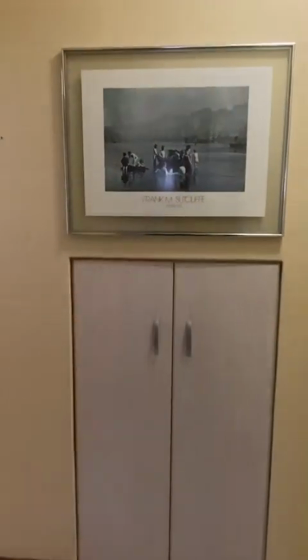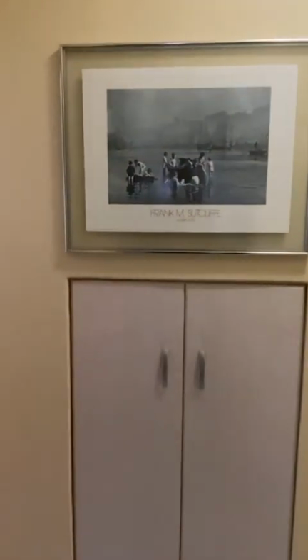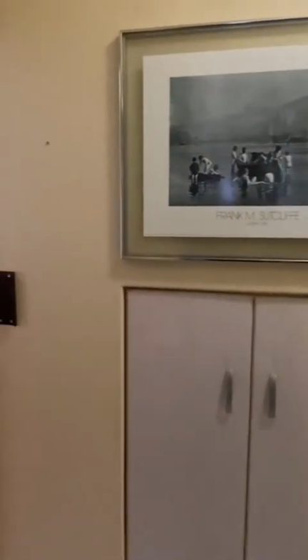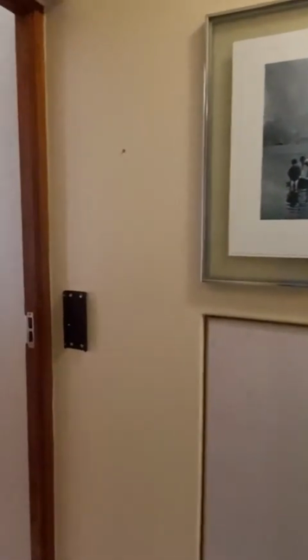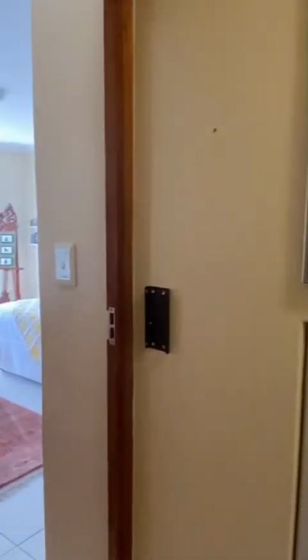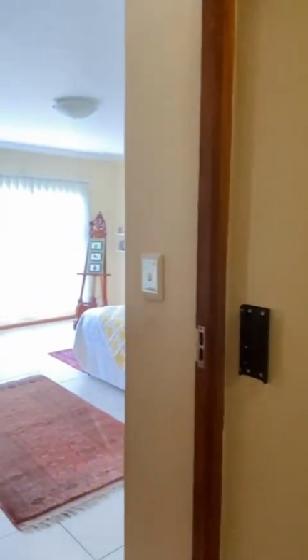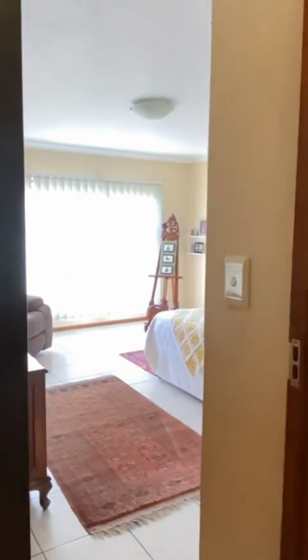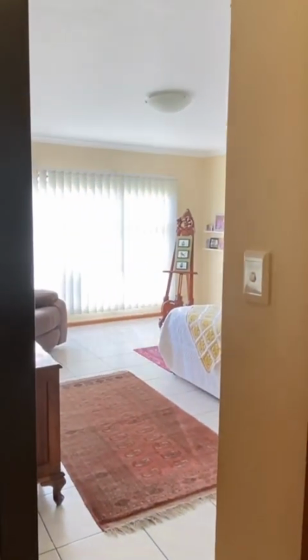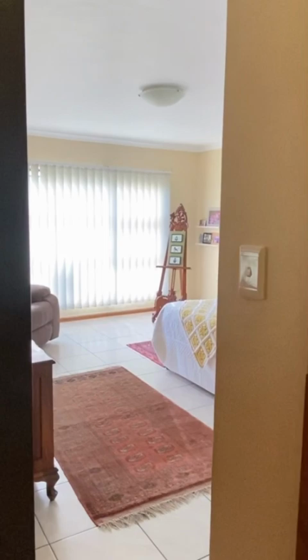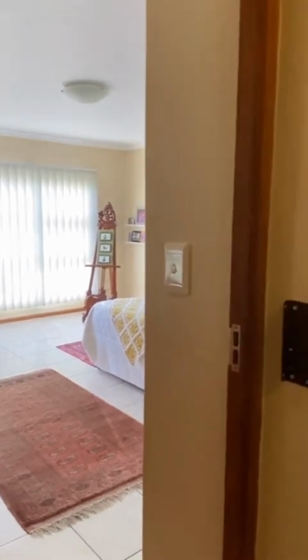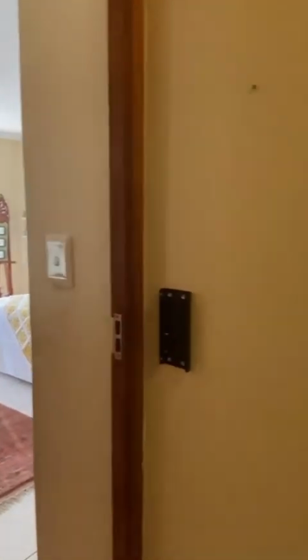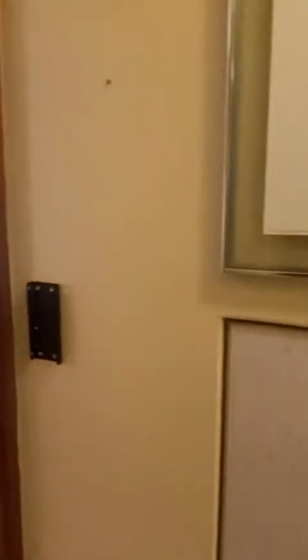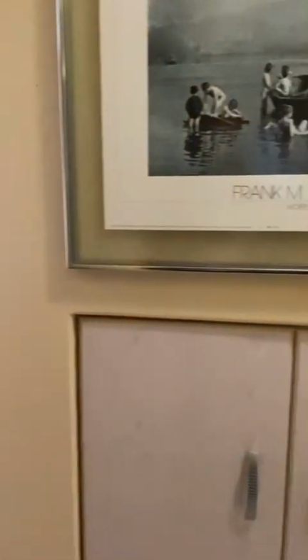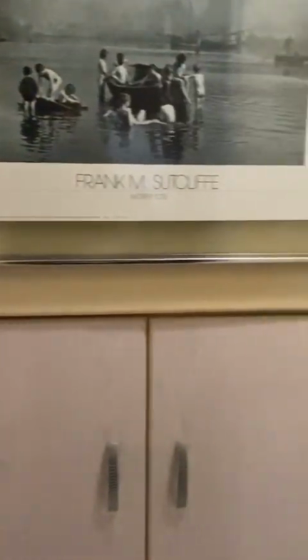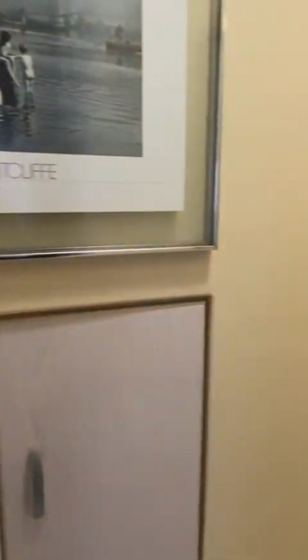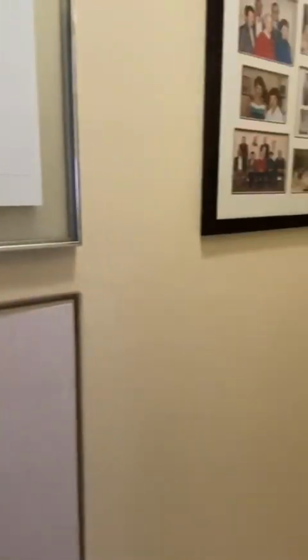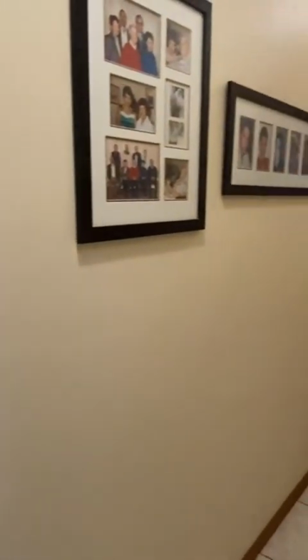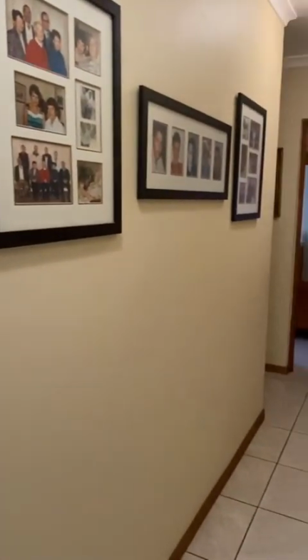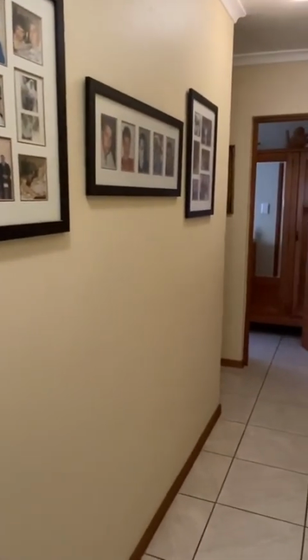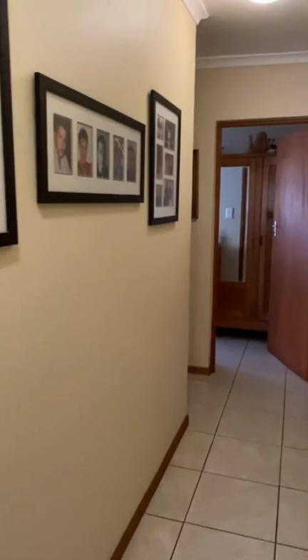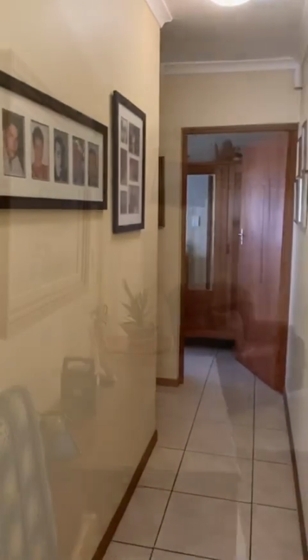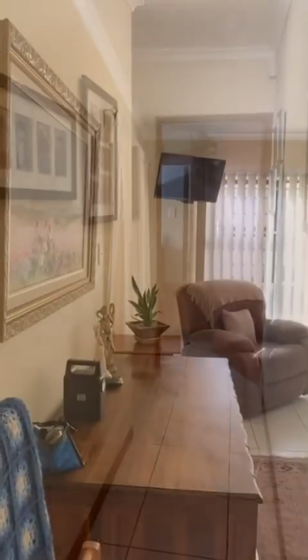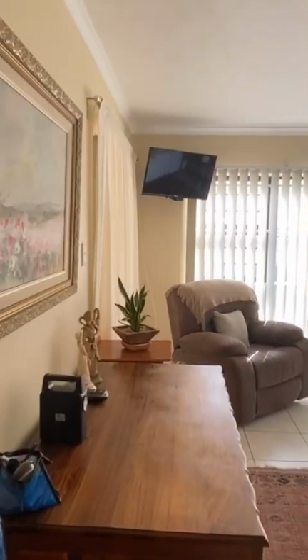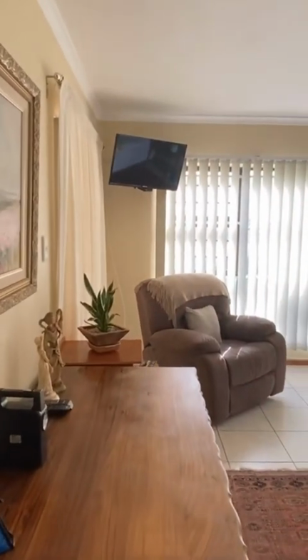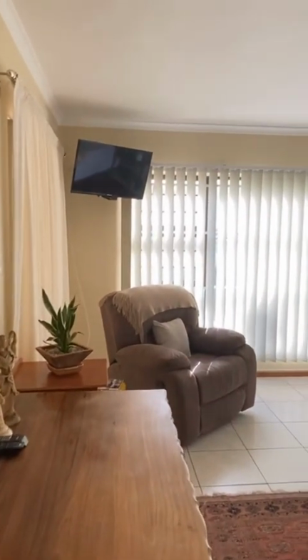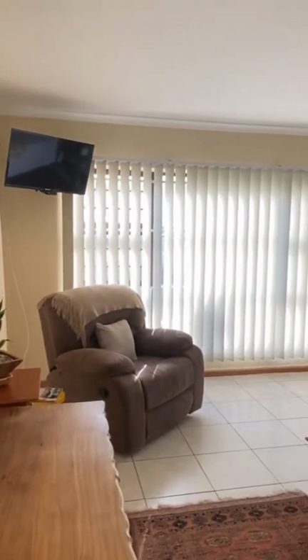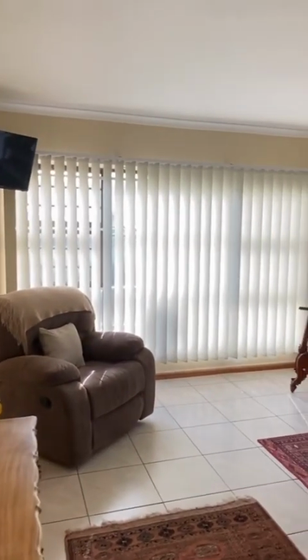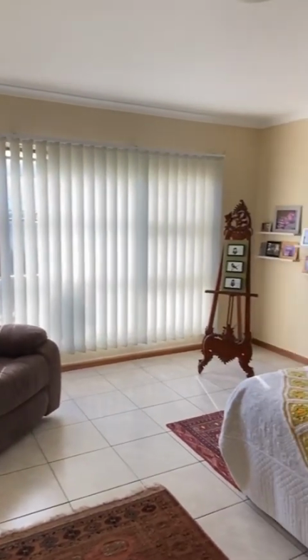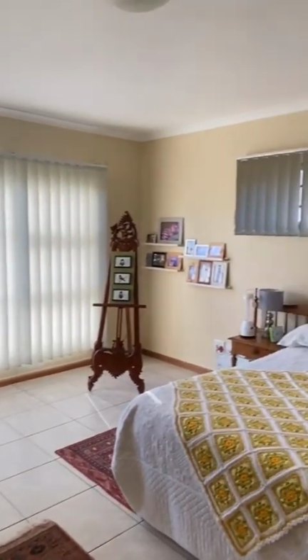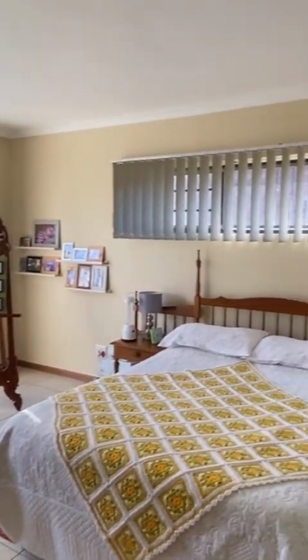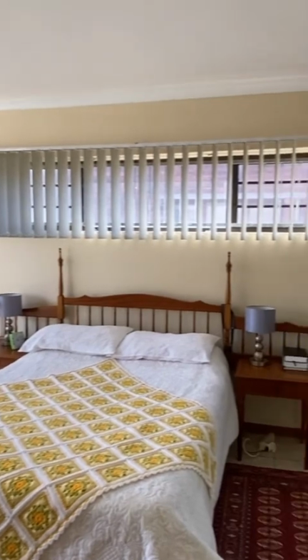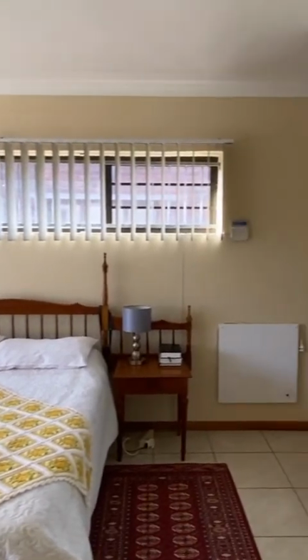Turning out to the end of the corridor, there's another corridor which runs at right angles to this one. To the left is the main bedroom. To the right is the corridor leading off to another bedroom, as well as the steps to the upper level.